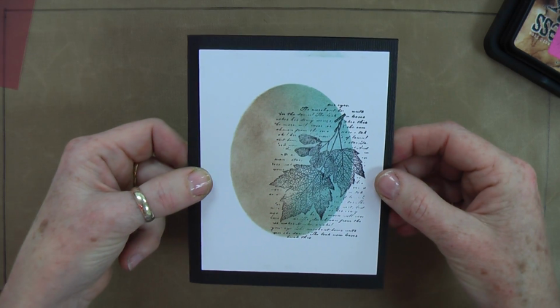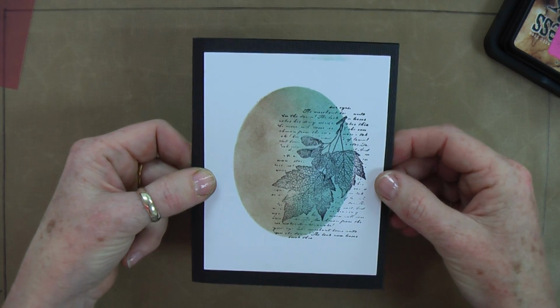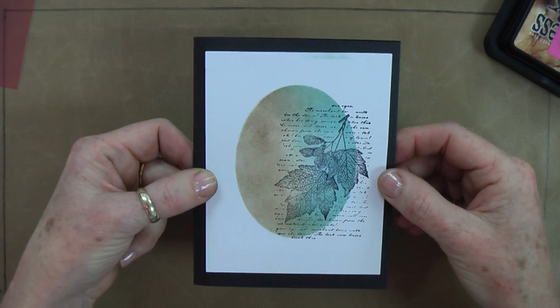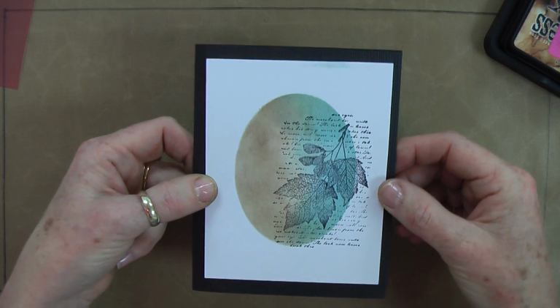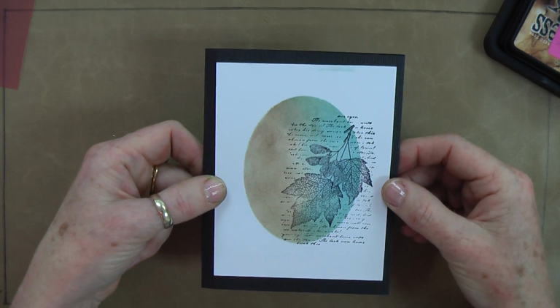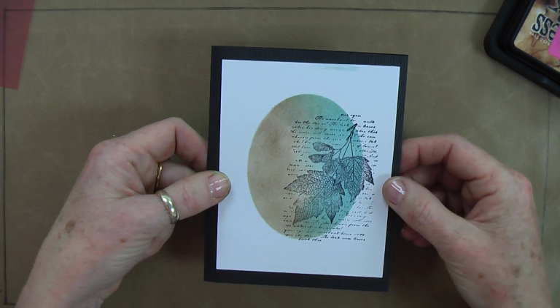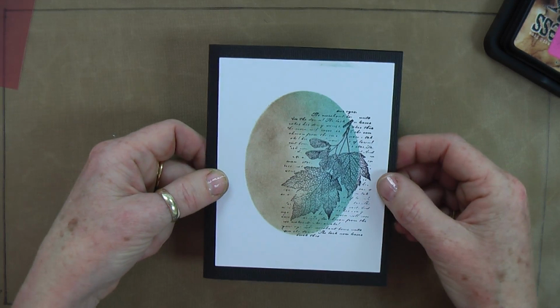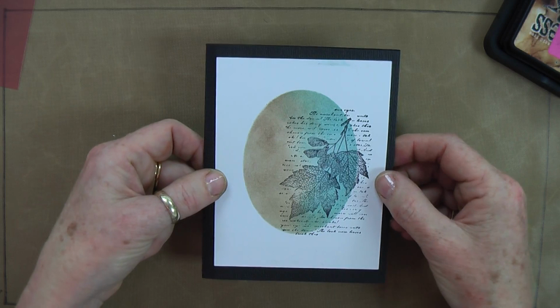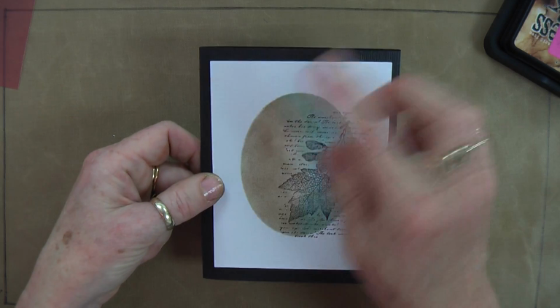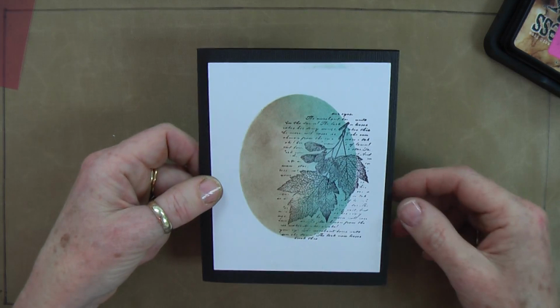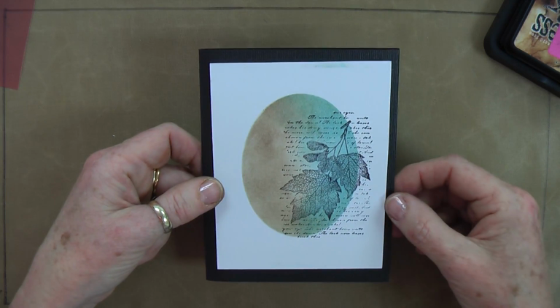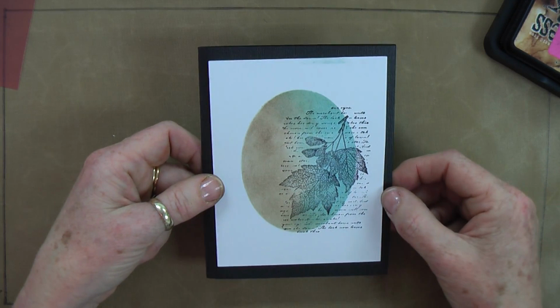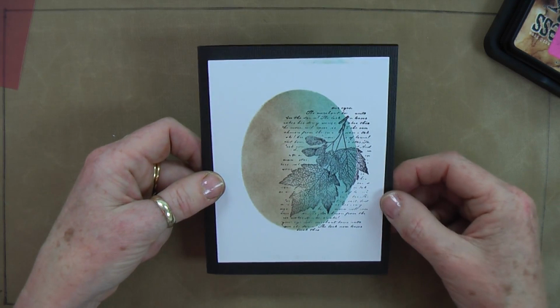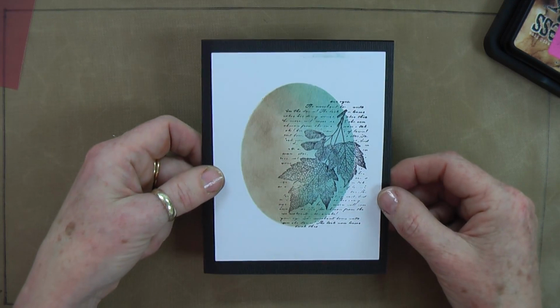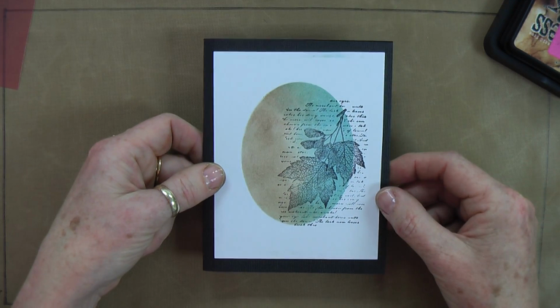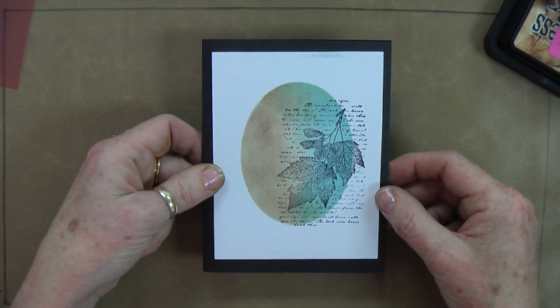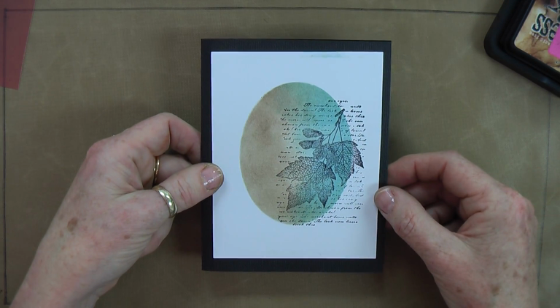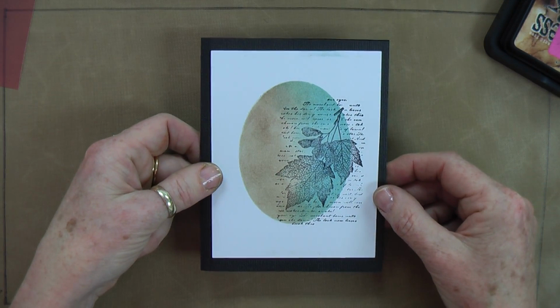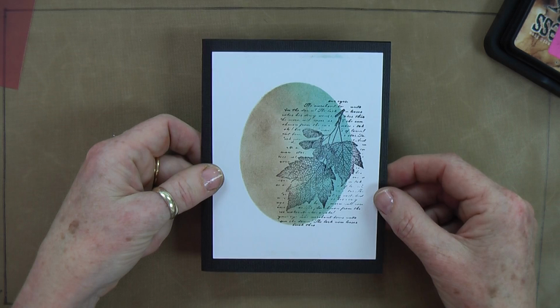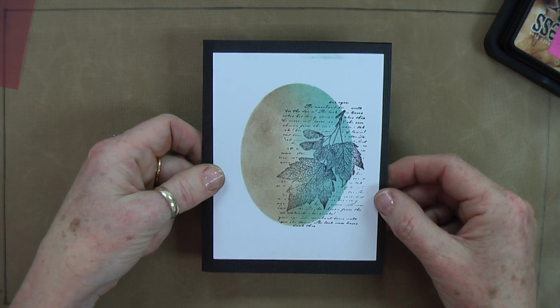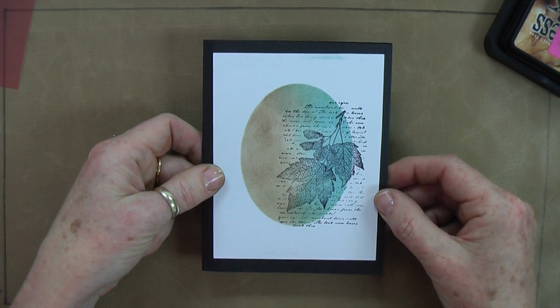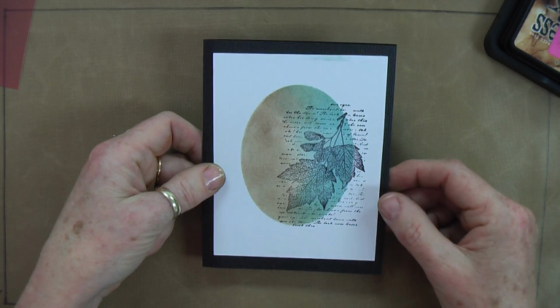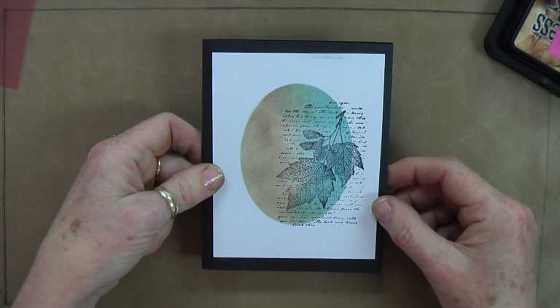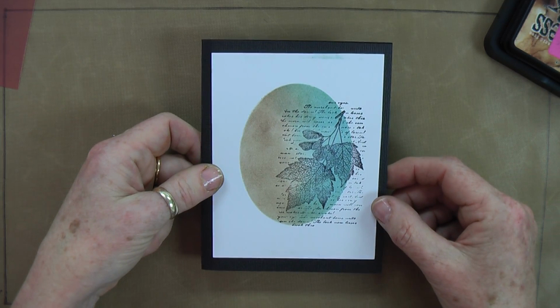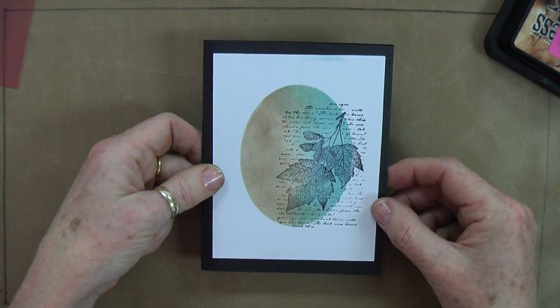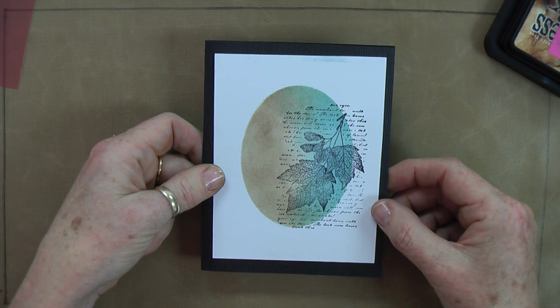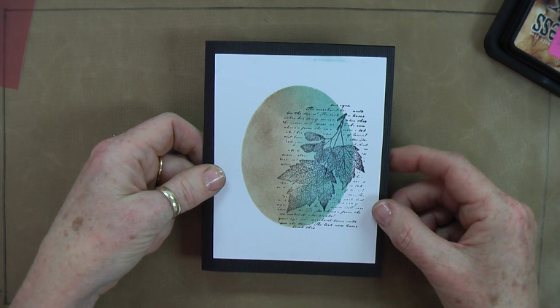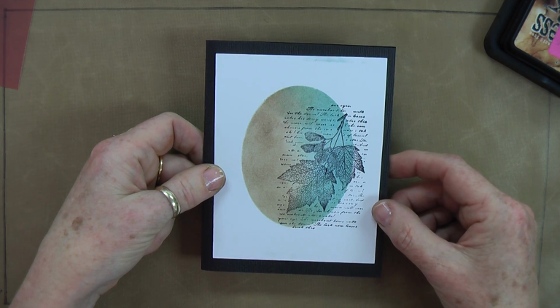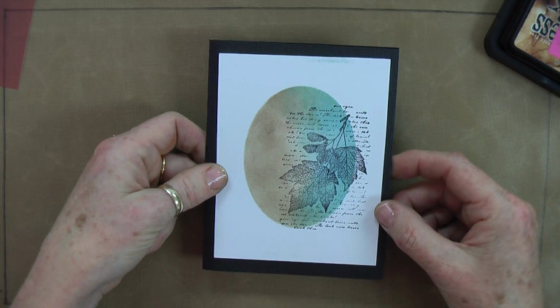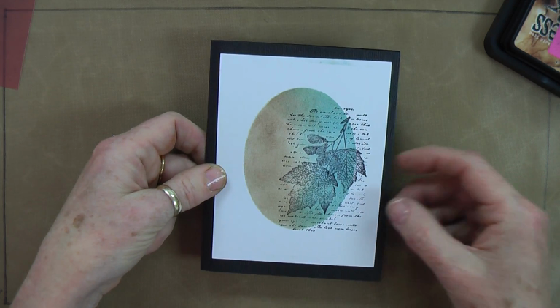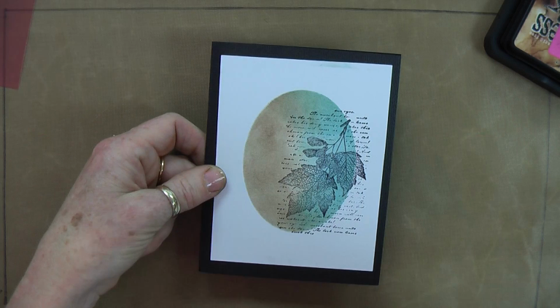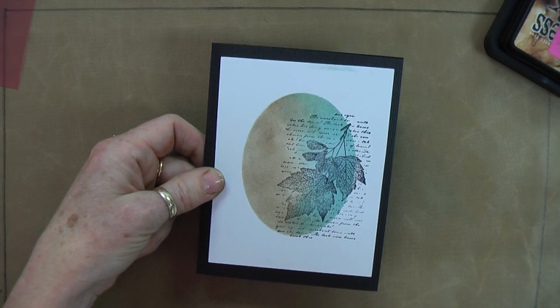Quick and easy. Great for Christmas cards if you use Christmas-toned inks and your backing card is a colour to match the inks that you've stamped with. And that's called masking. Thanks for joining me — see you again soon. Bye.